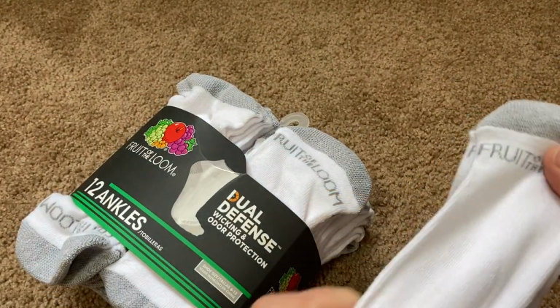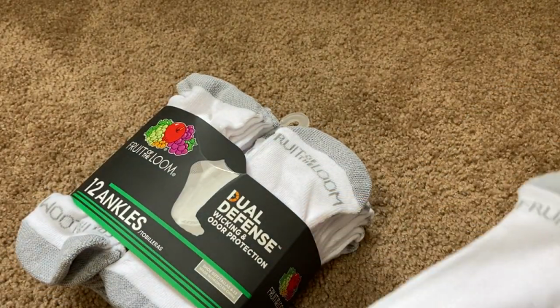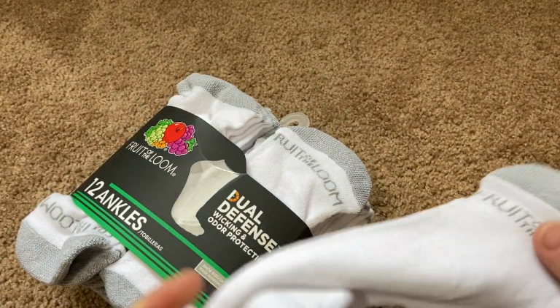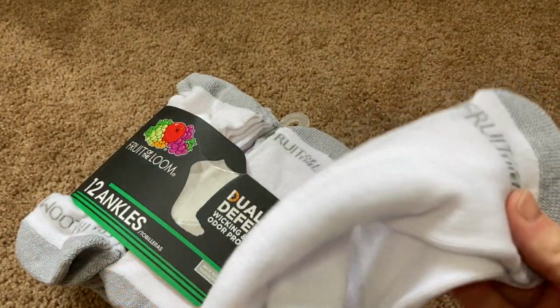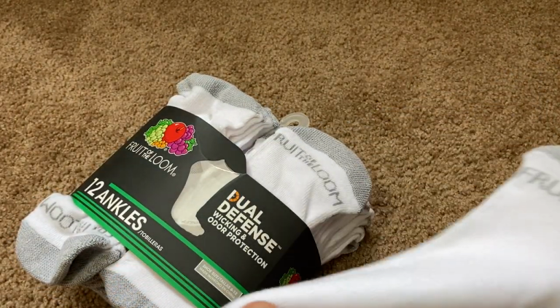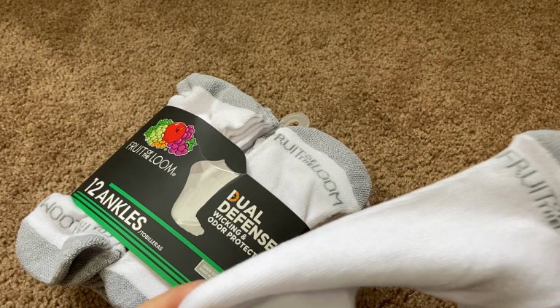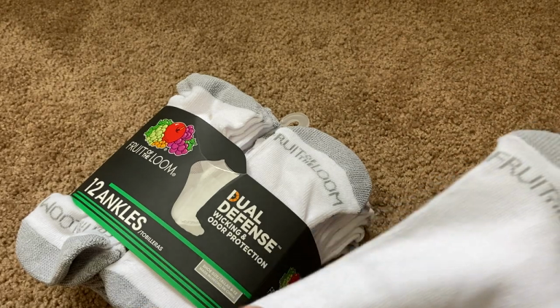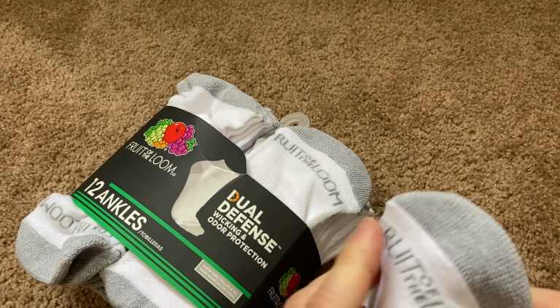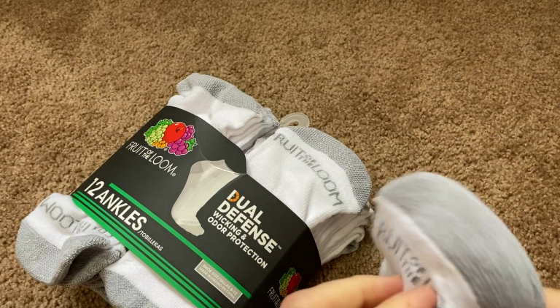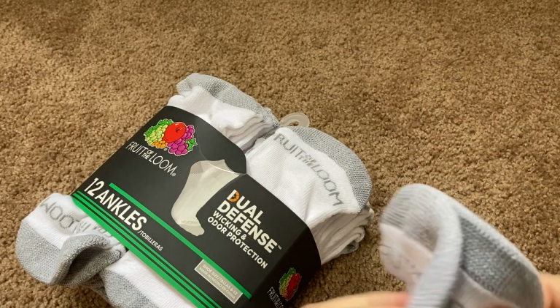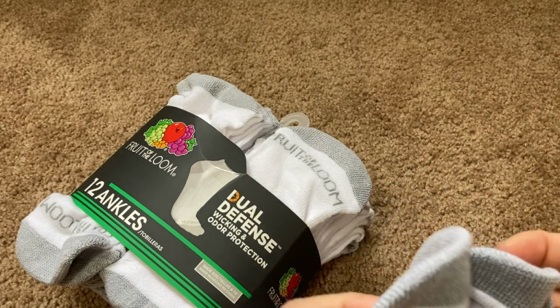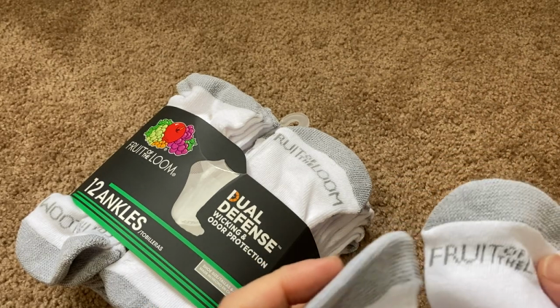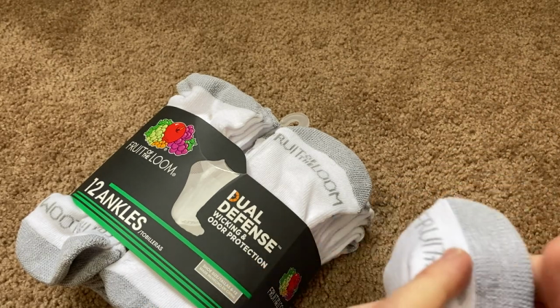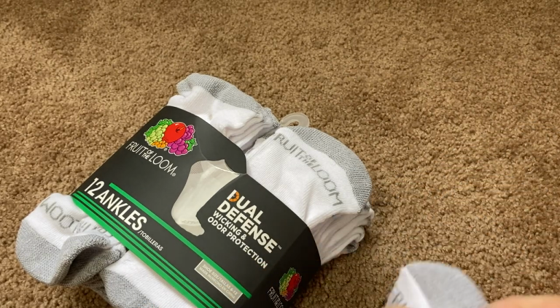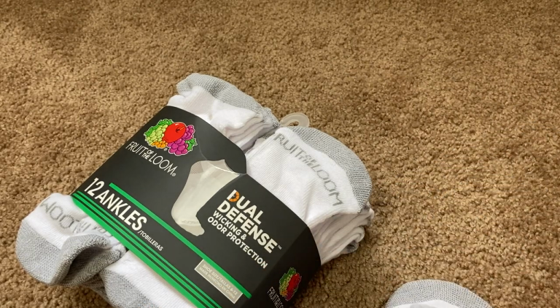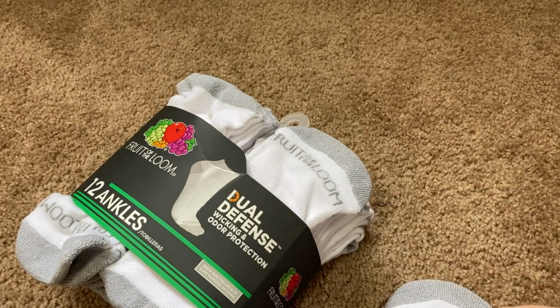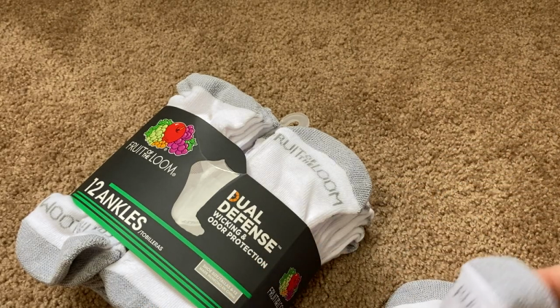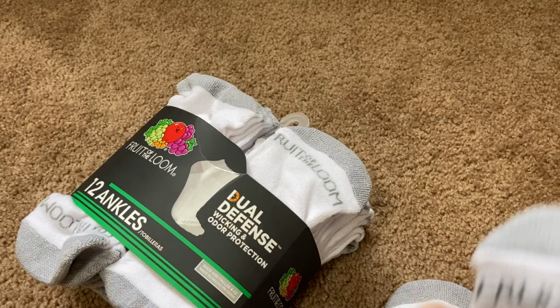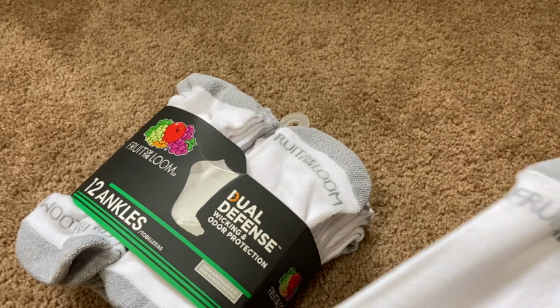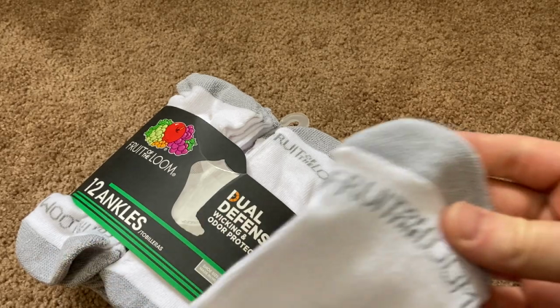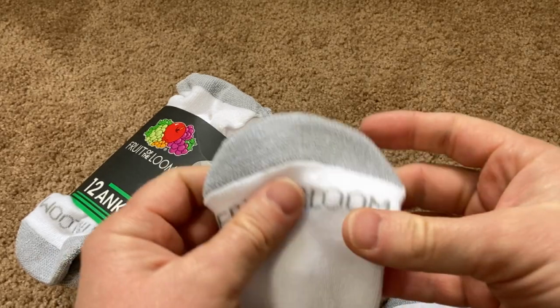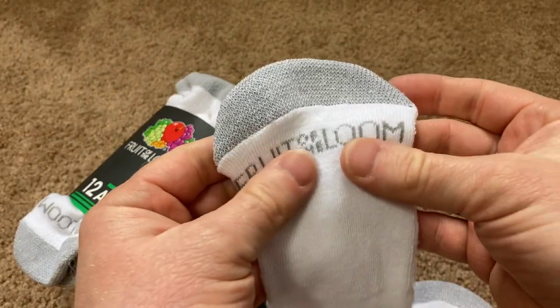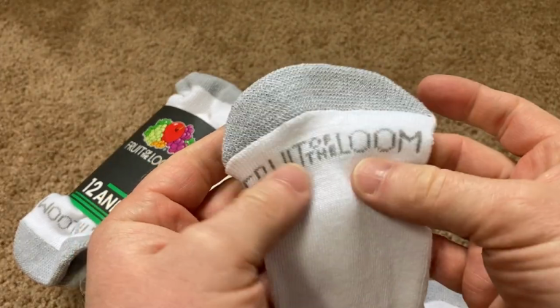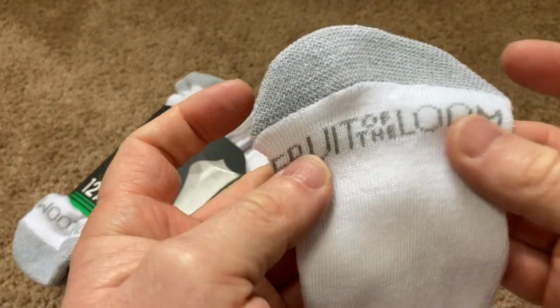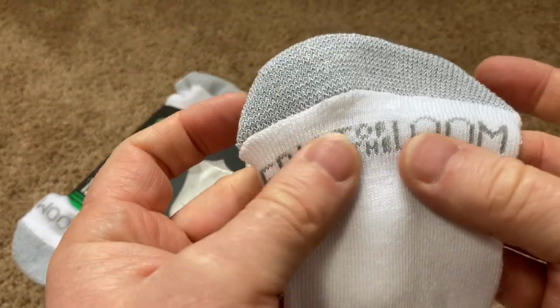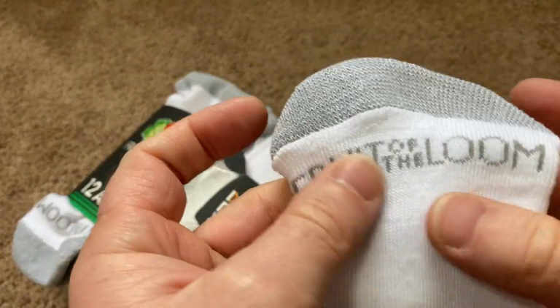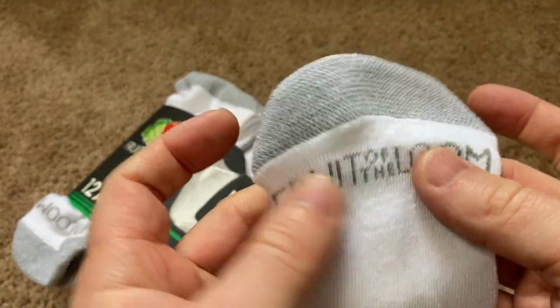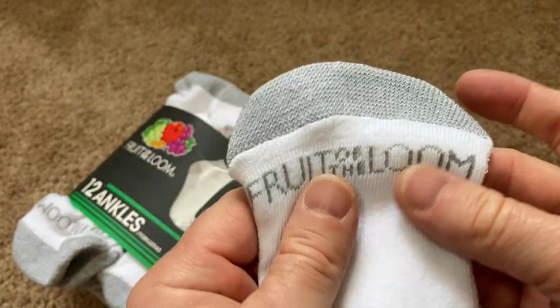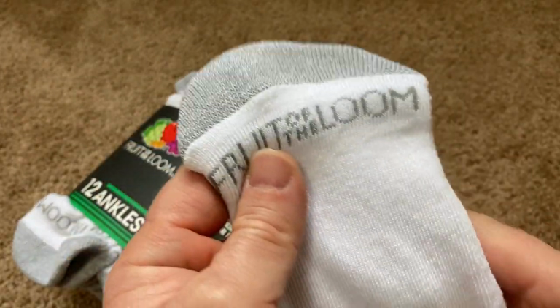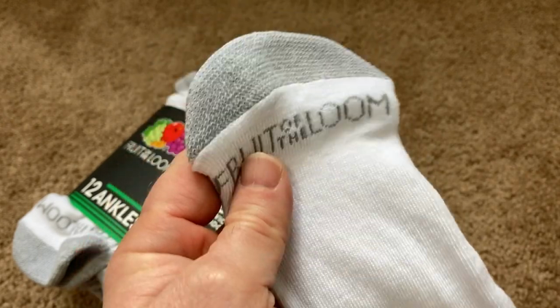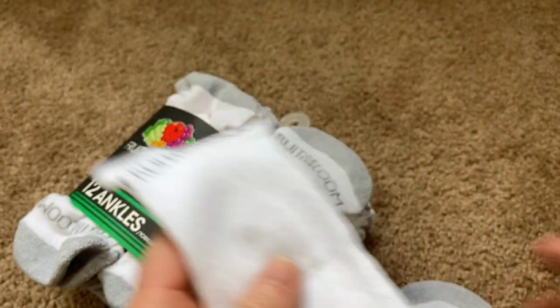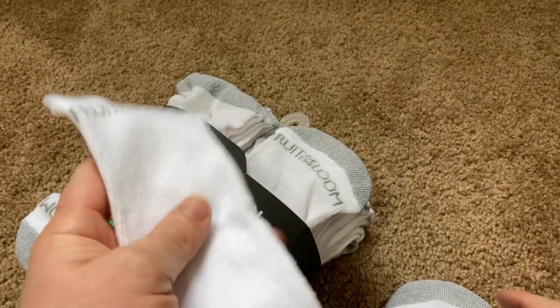So far, they feel like fairly thin socks. I wouldn't say these are like thick hiking socks — this is just a pack of regular socks. I like how it says Fruit of the Loom up there like that. I've never seen socks like that. That's kind of fun.